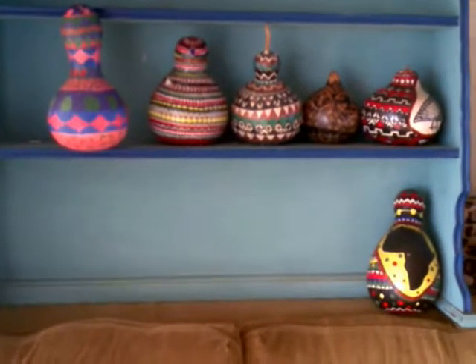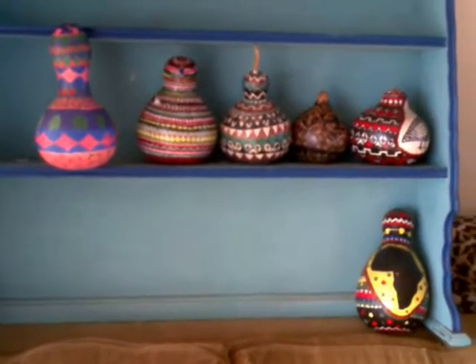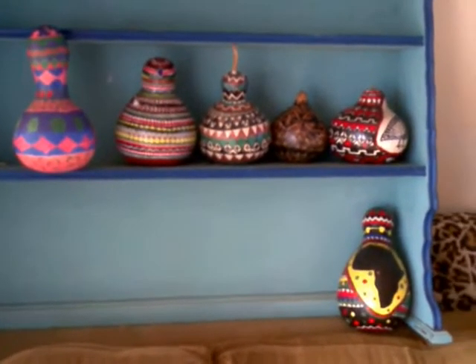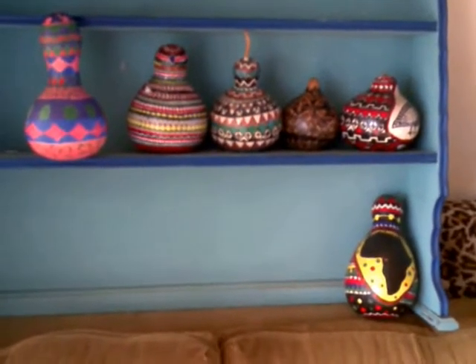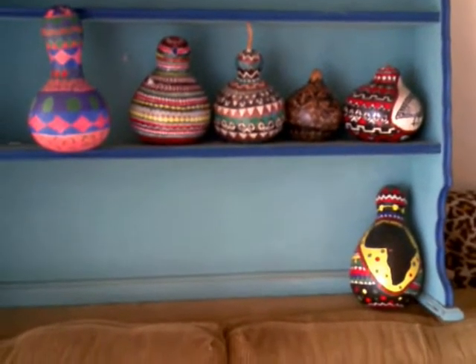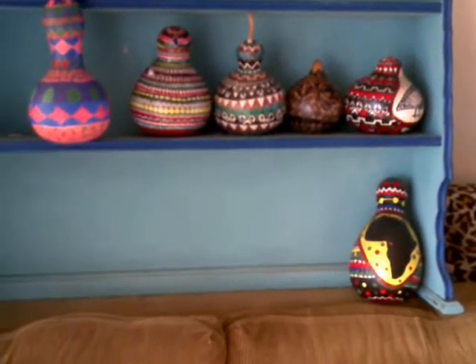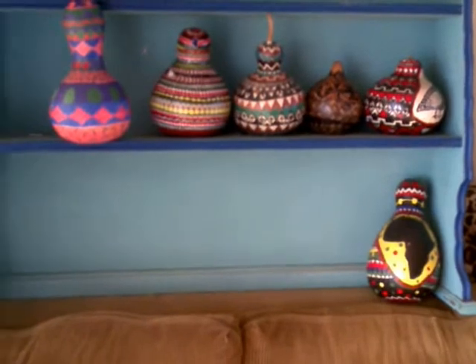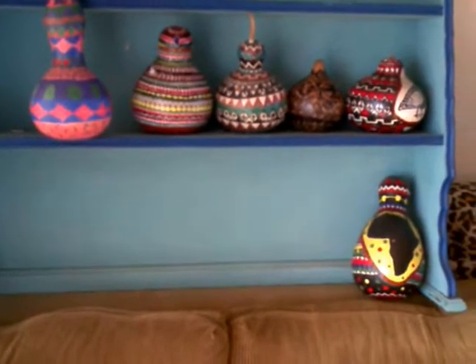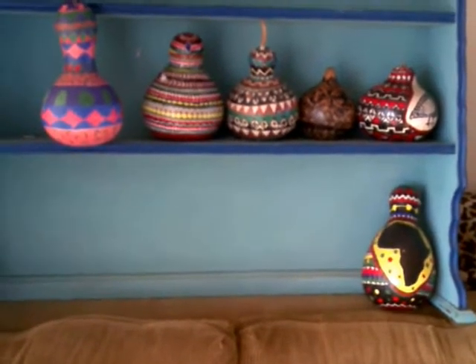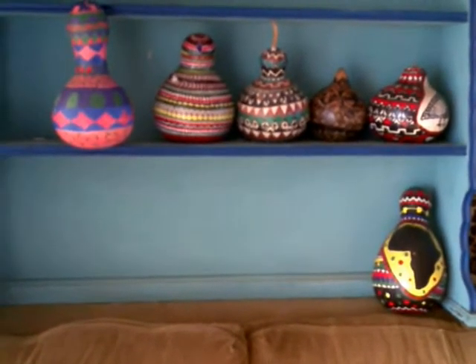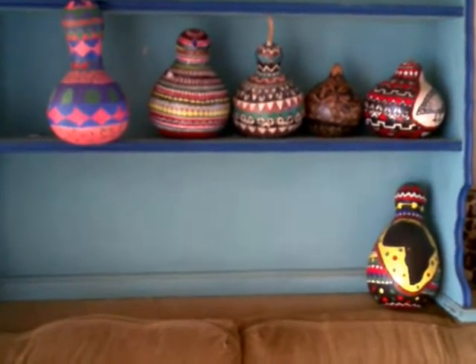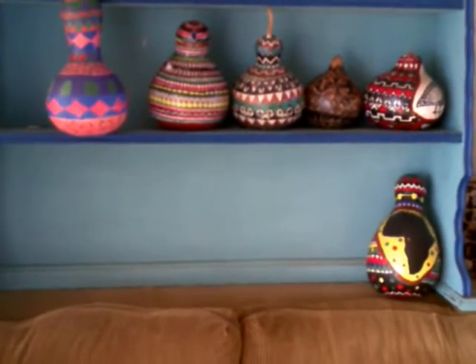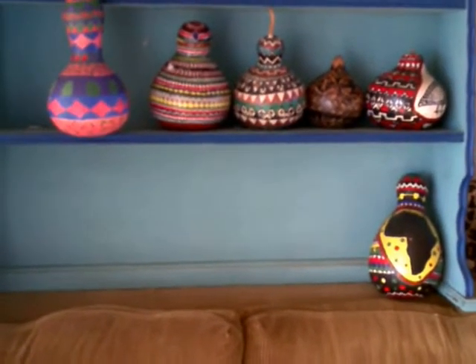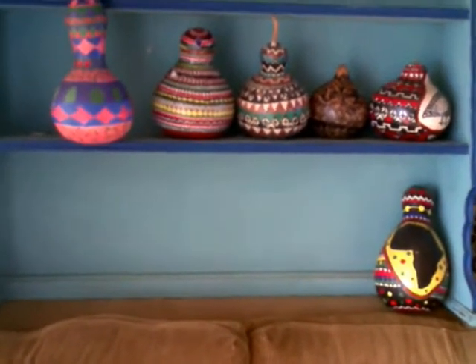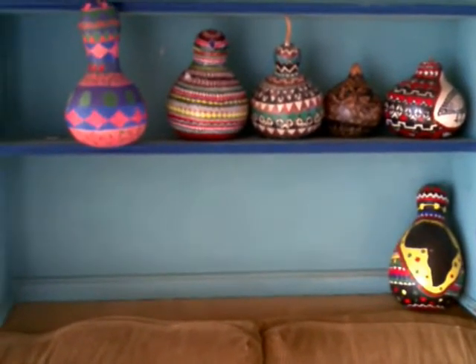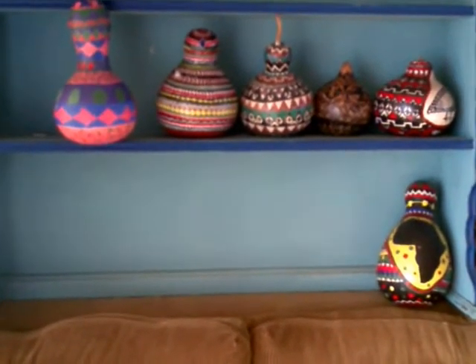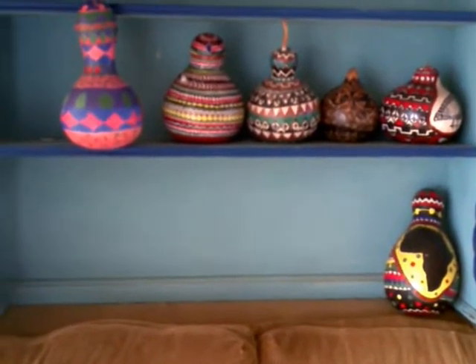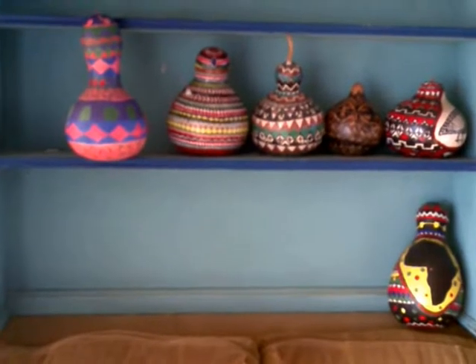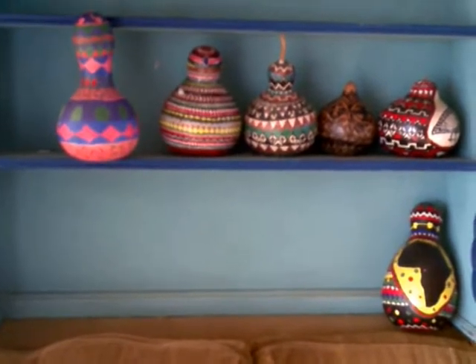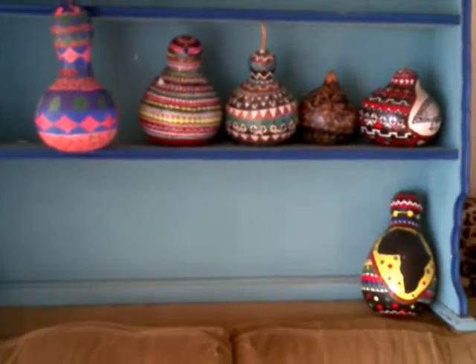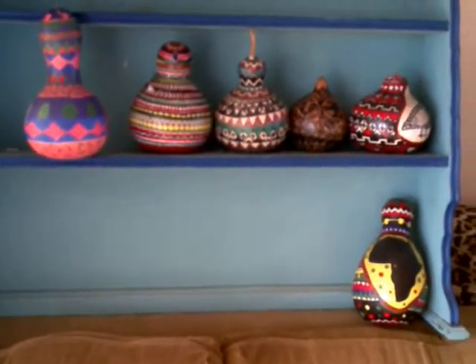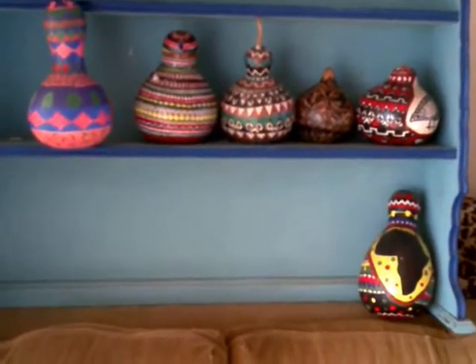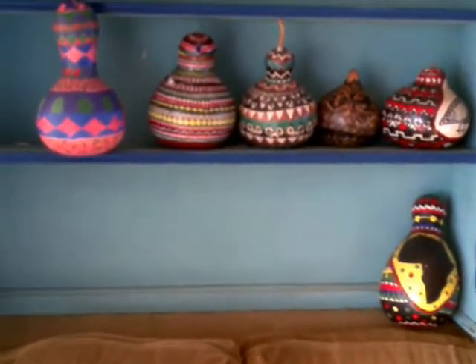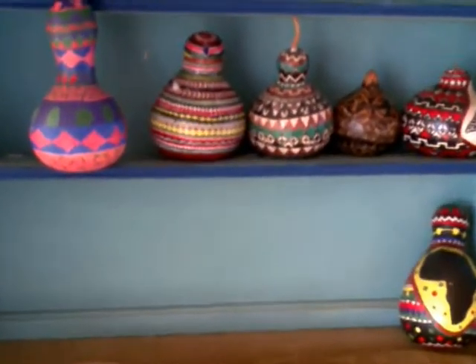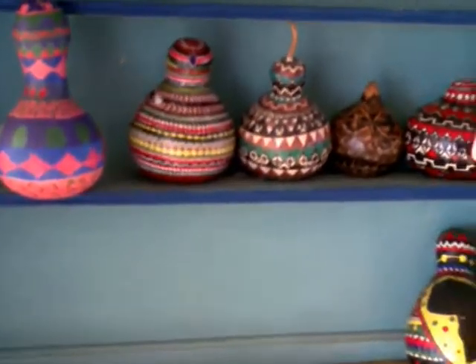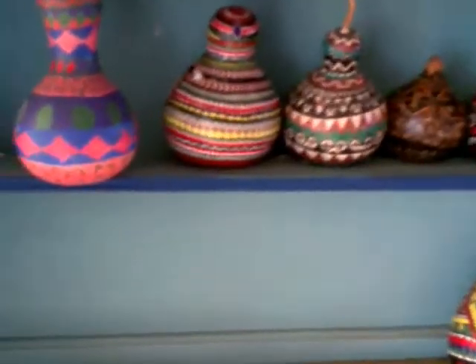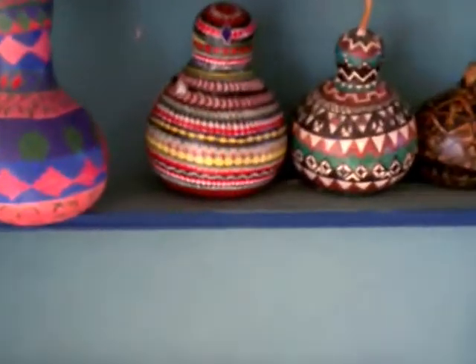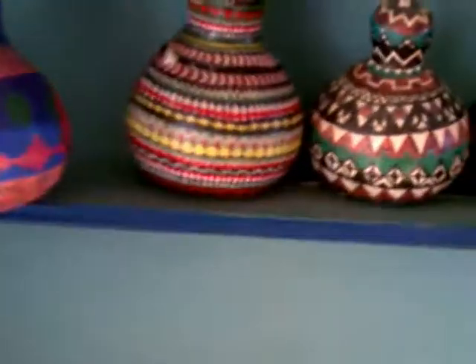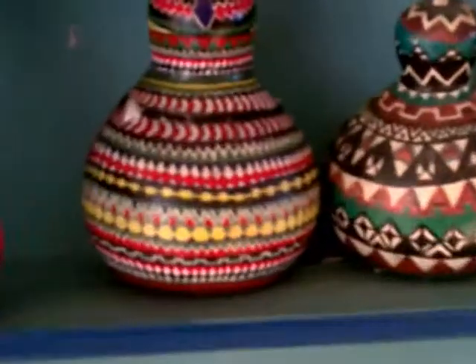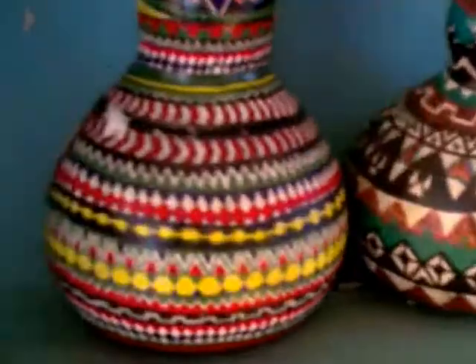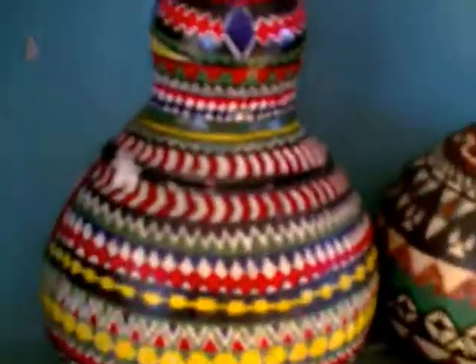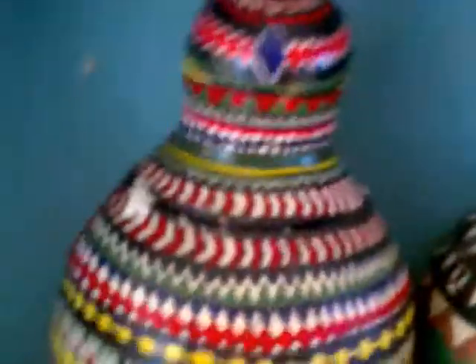These are the Calabasher gourds that I briefly explained in one of my videos. I used to sell these when I was an art student and make money — in those days it was good. It's a hell of a lot of work; this is the first one I did and it took five days.